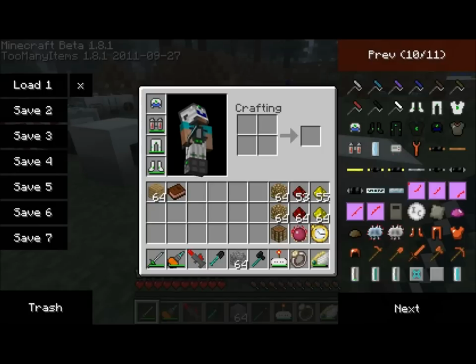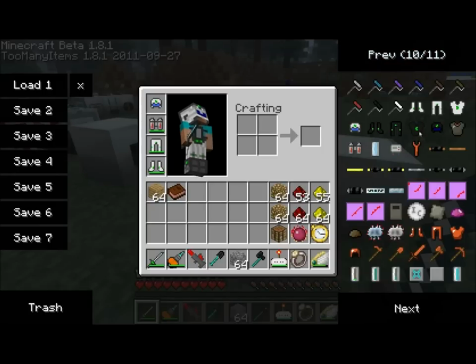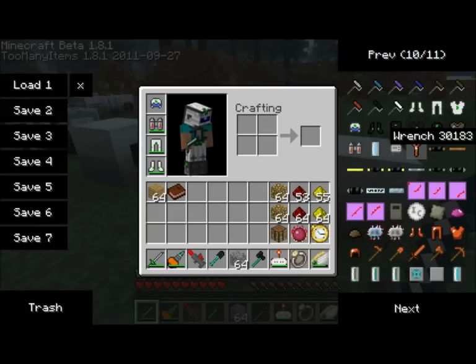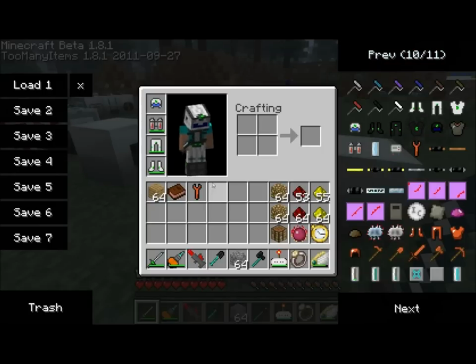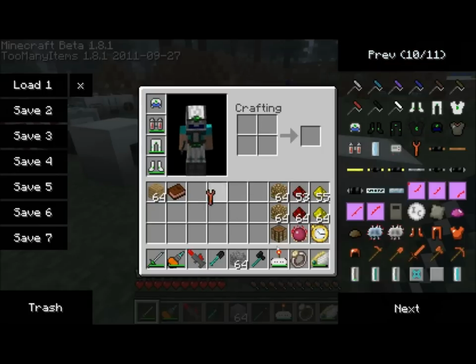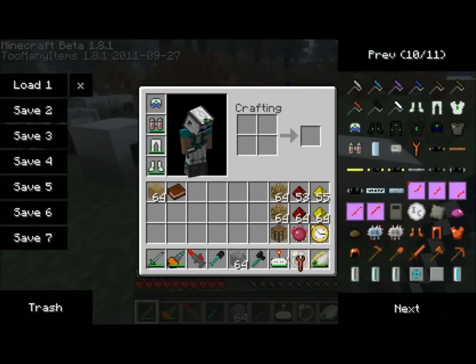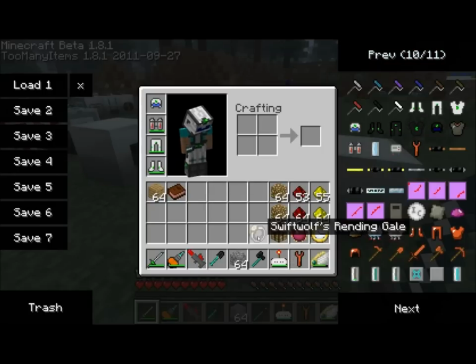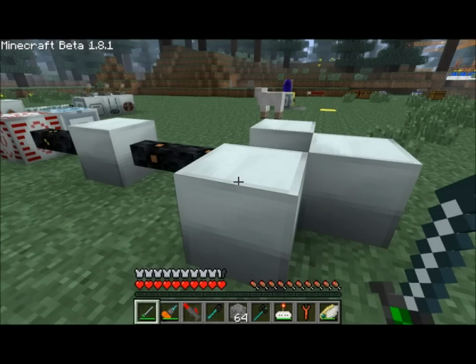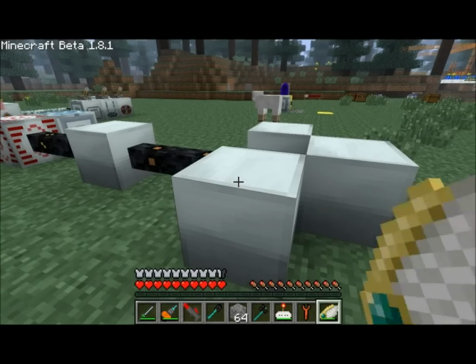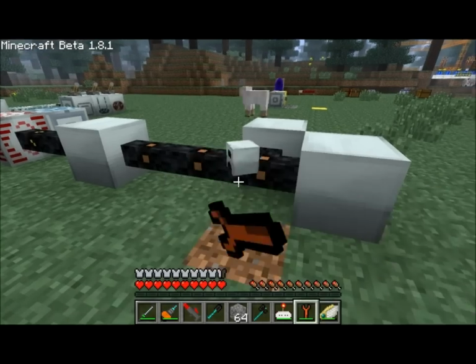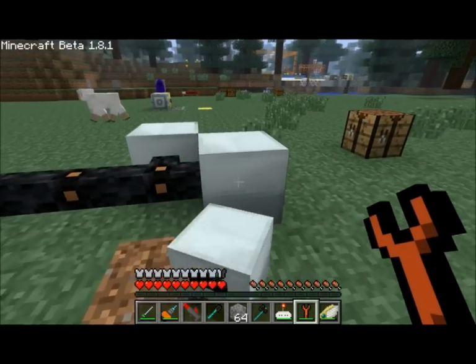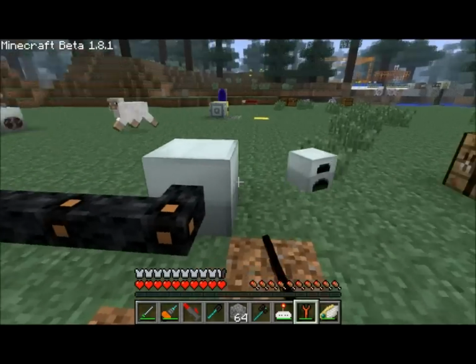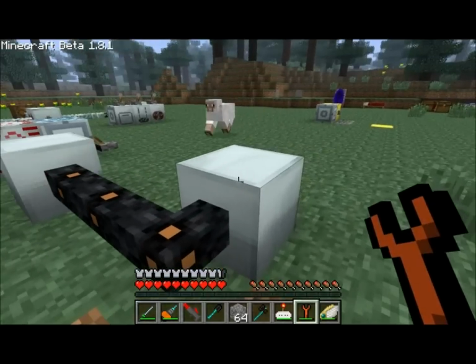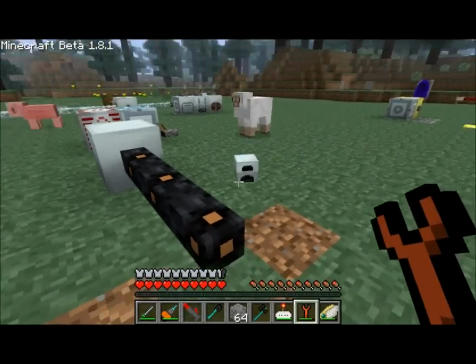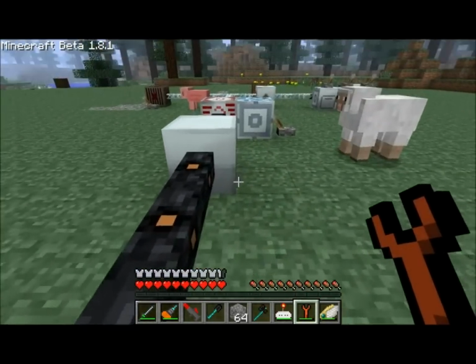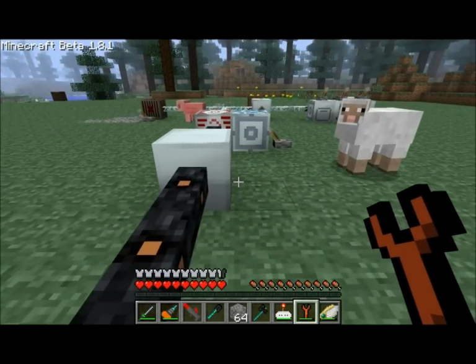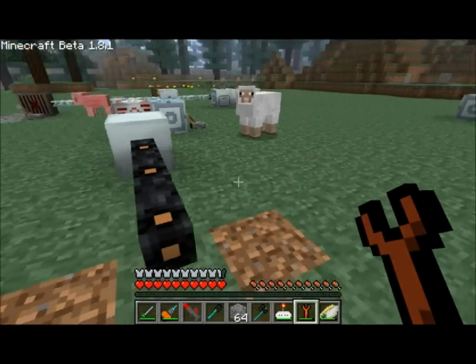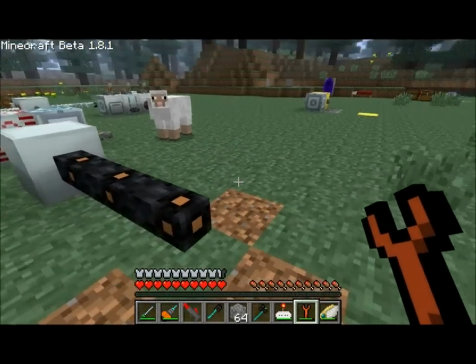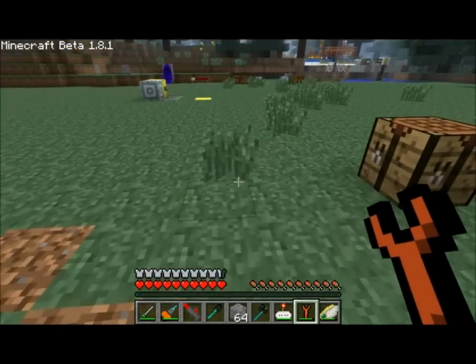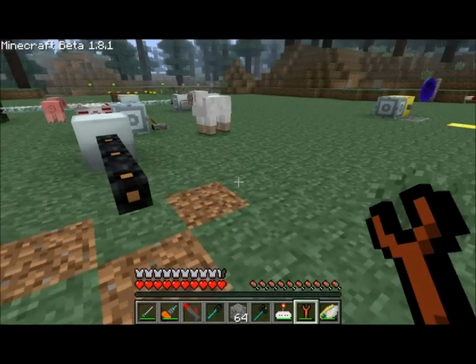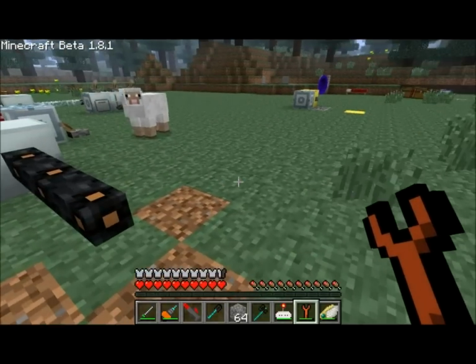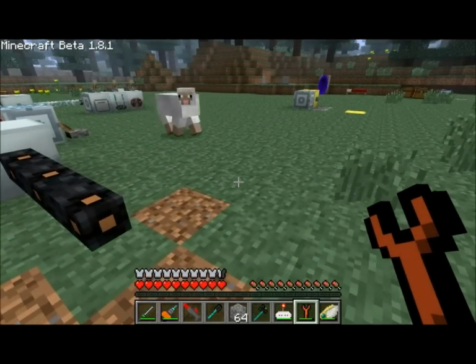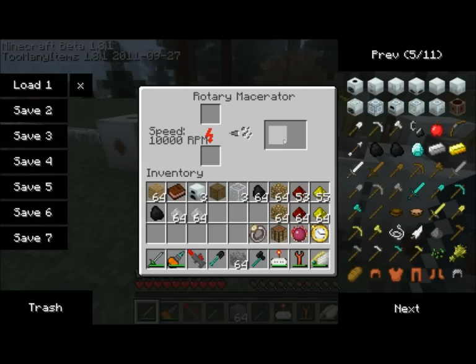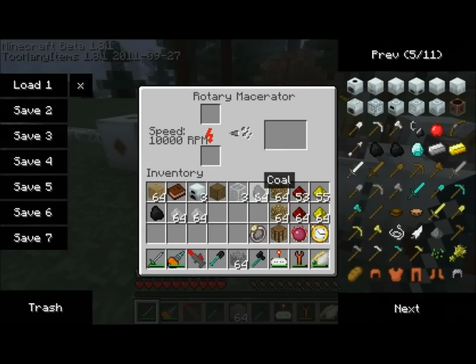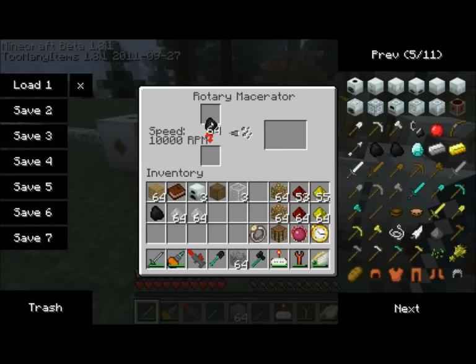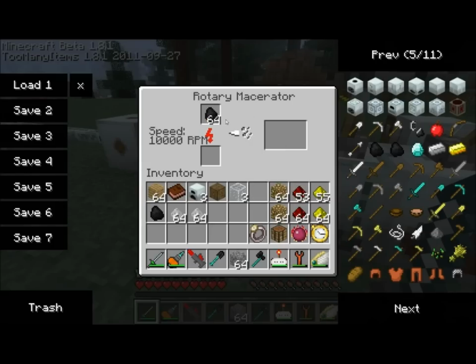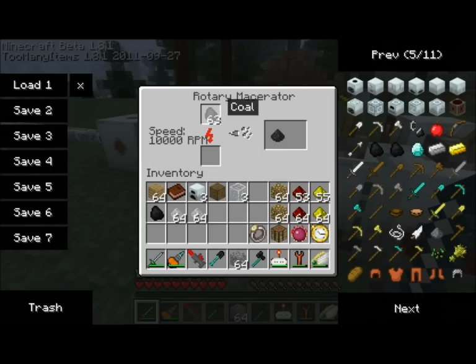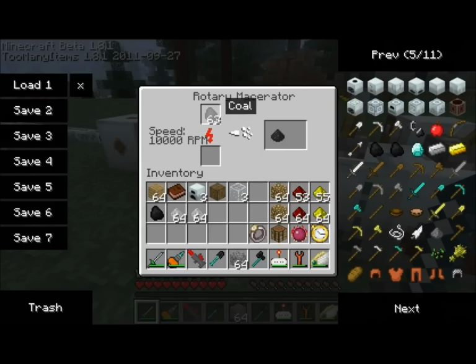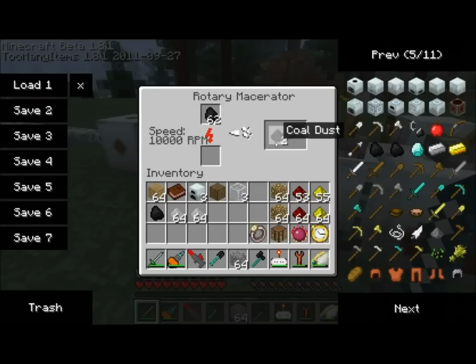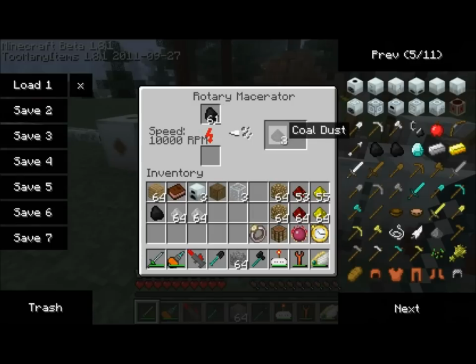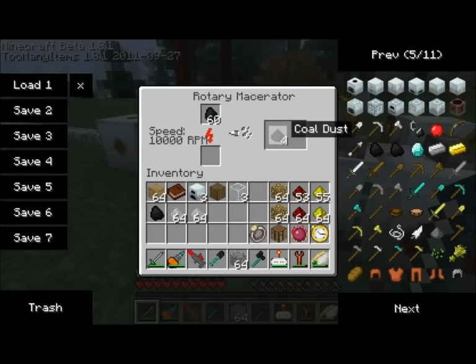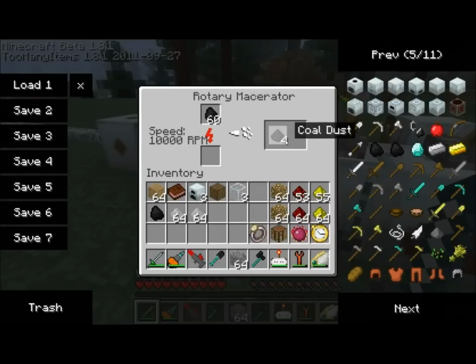So why don't I grab myself a wrench and knock these standard generators off here, and I'll get to building a couple other items for you. The first thing we're going to do is macerate some coal here, and that's going to get us some coal dust.